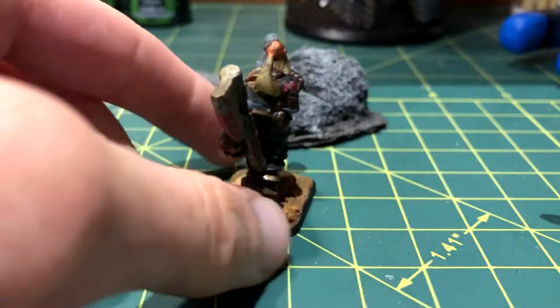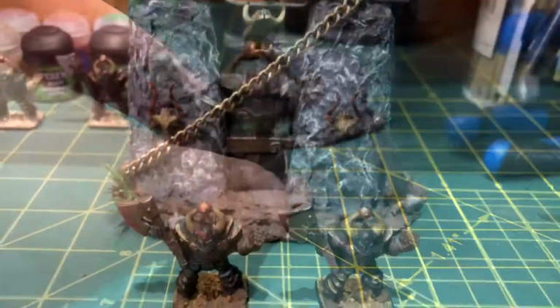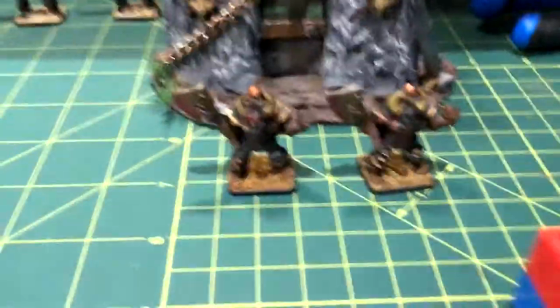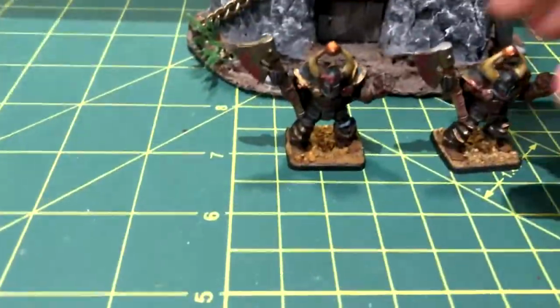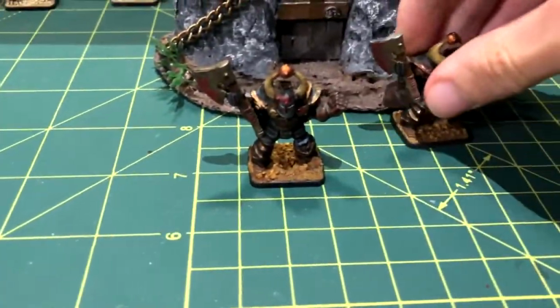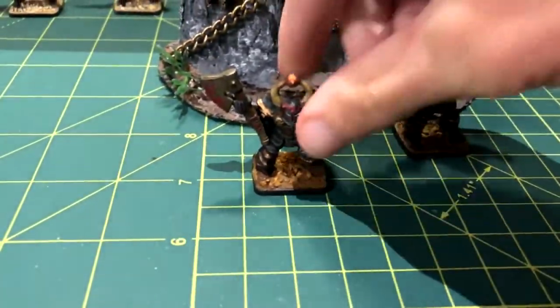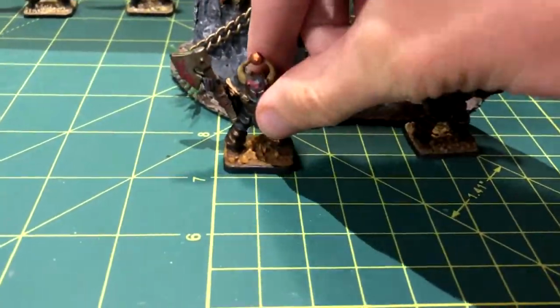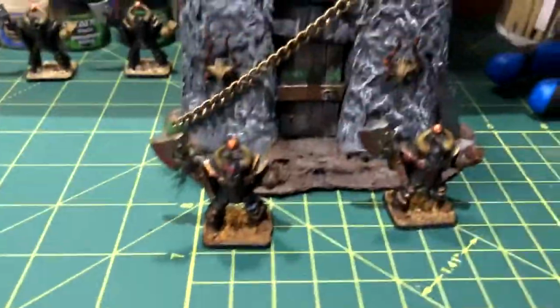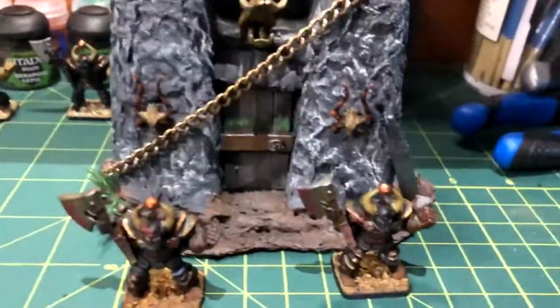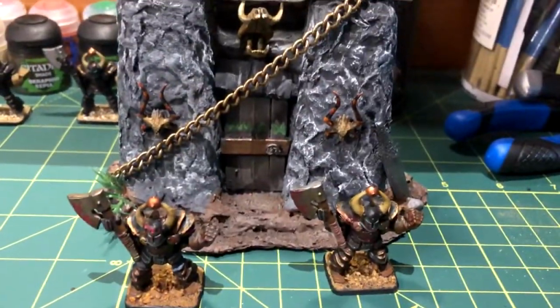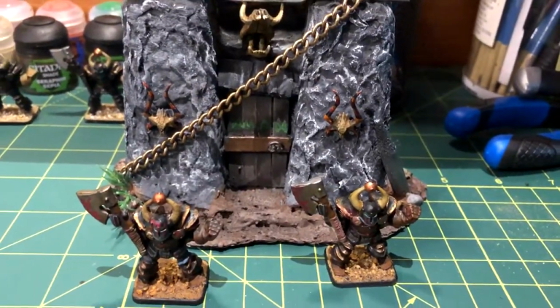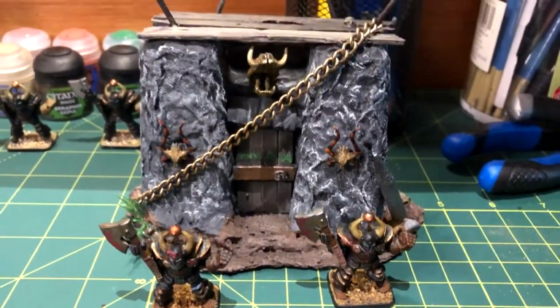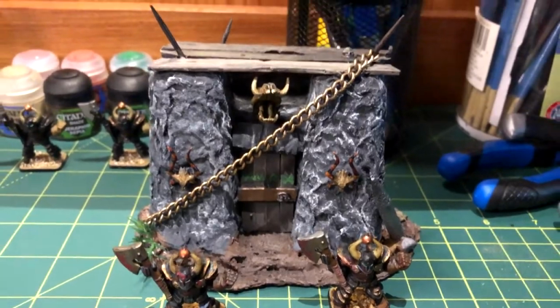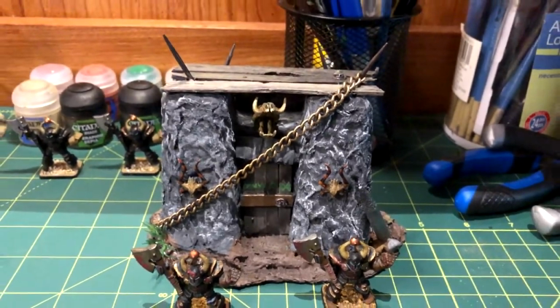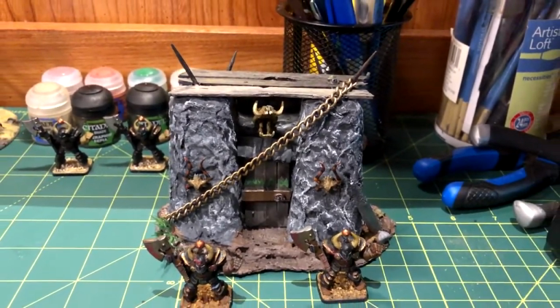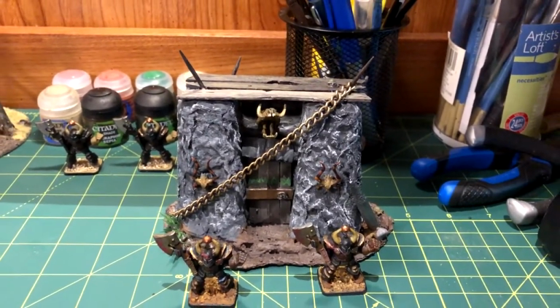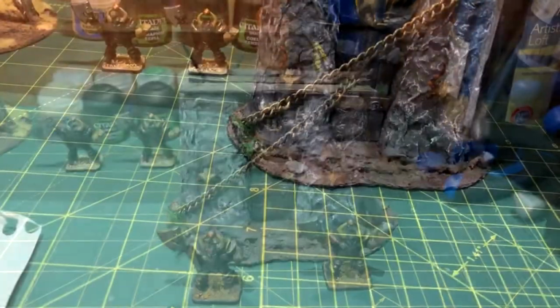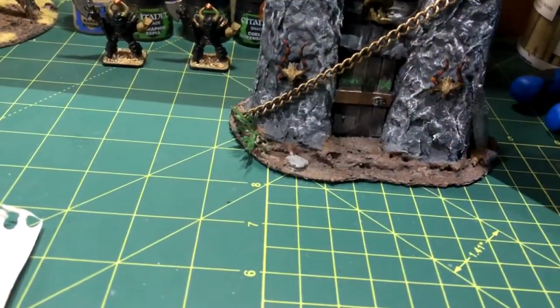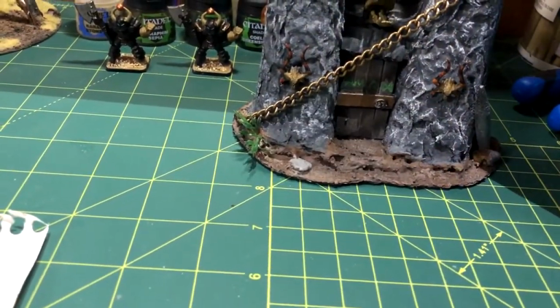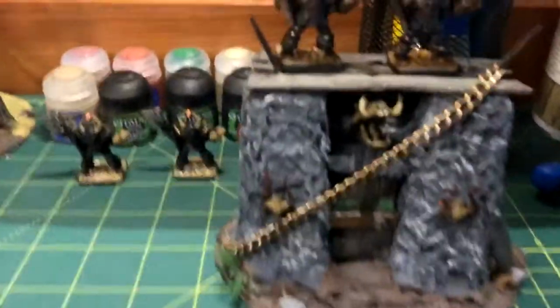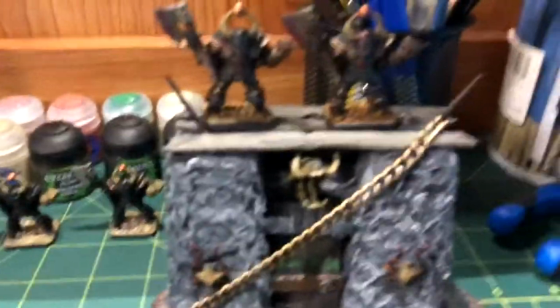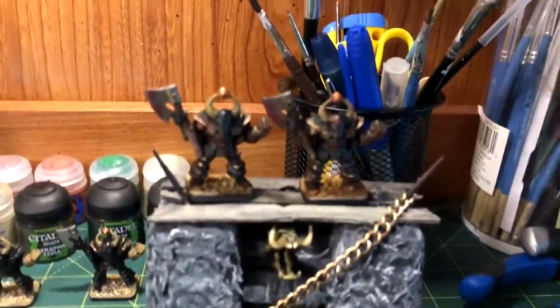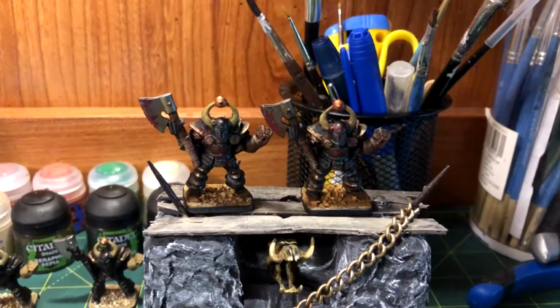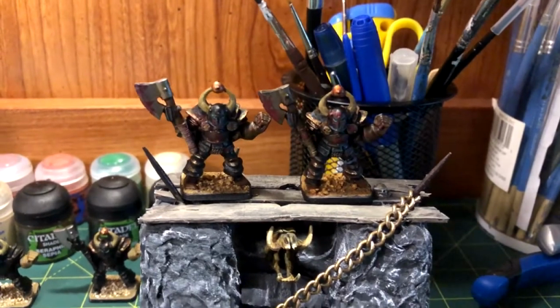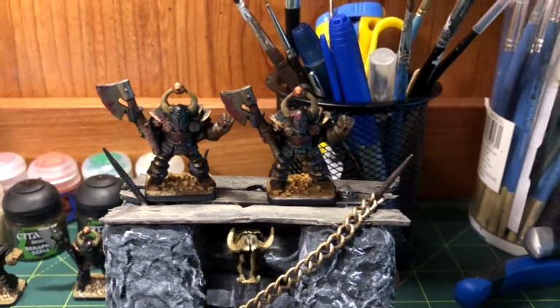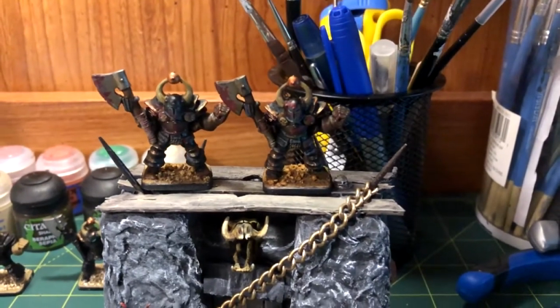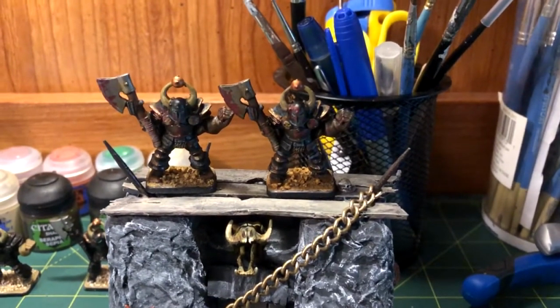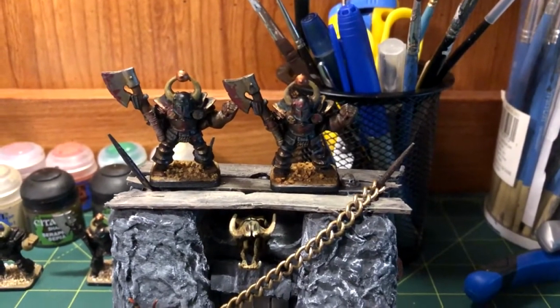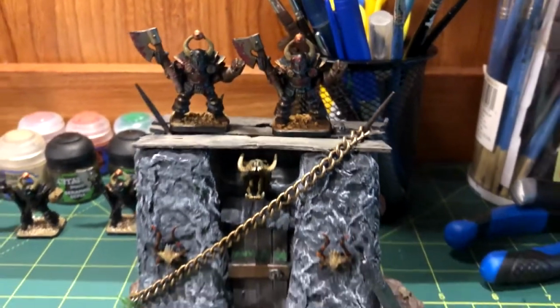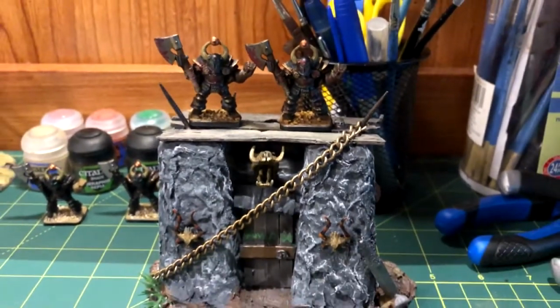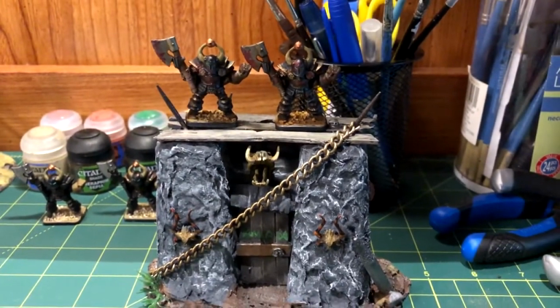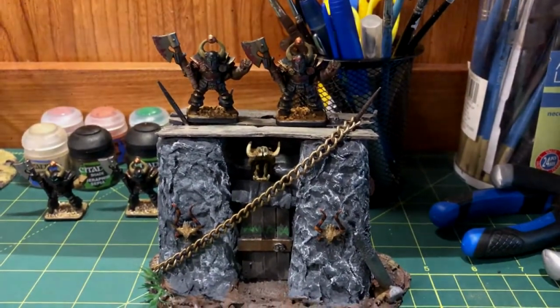Now I have two guards for this boss door I made not long ago. Thank you everyone so much for watching this painting tutorial. If you liked it, please do give me a like and a sub because it really helps me out. Next time, I'll probably be painting the Barbarian. See you in my next video. Goodbye!